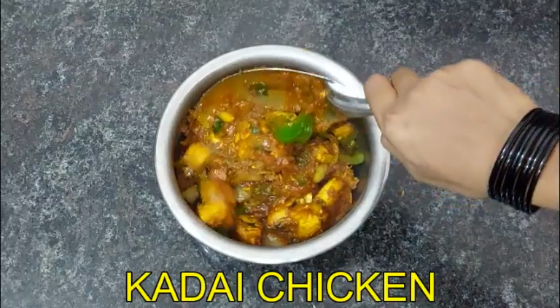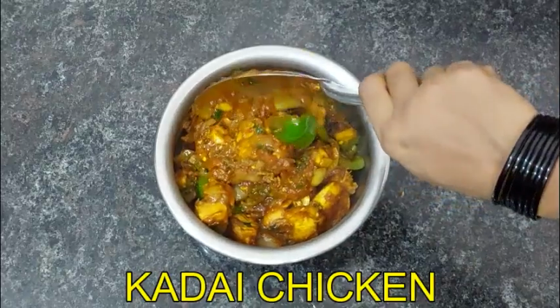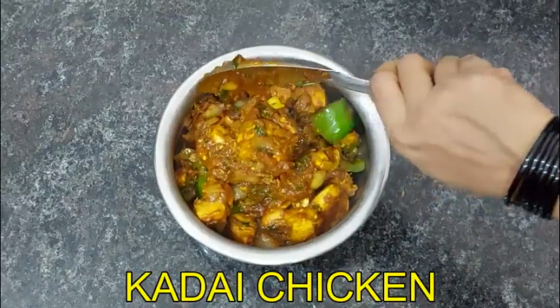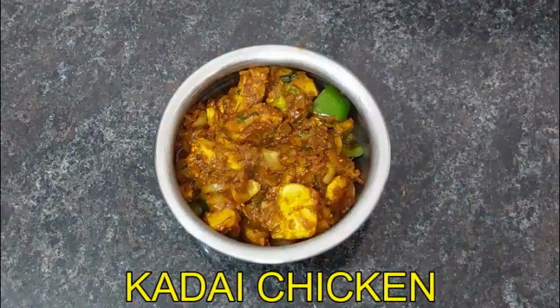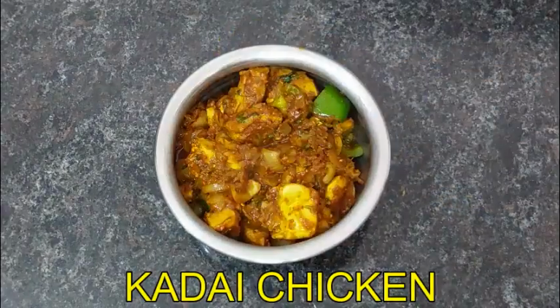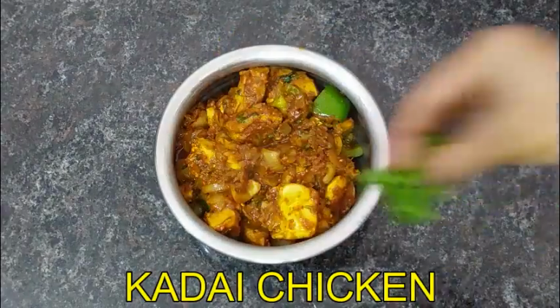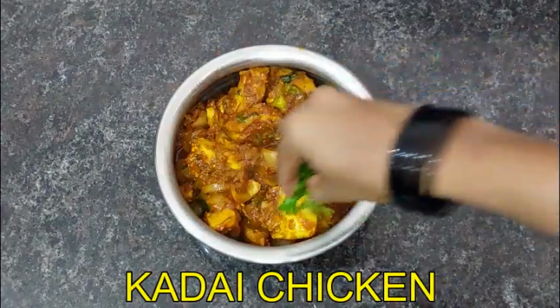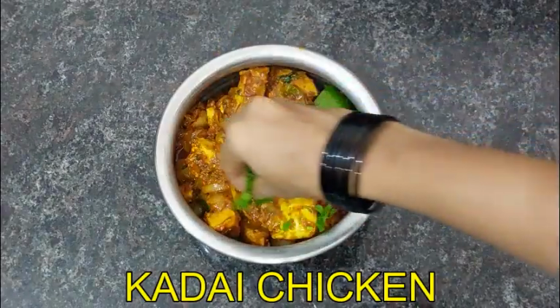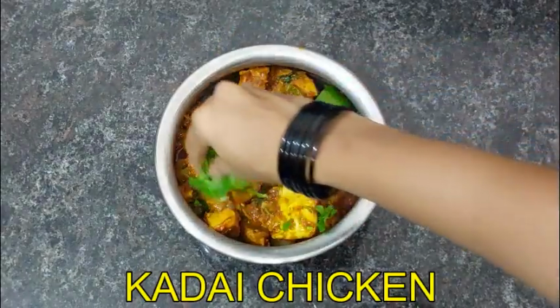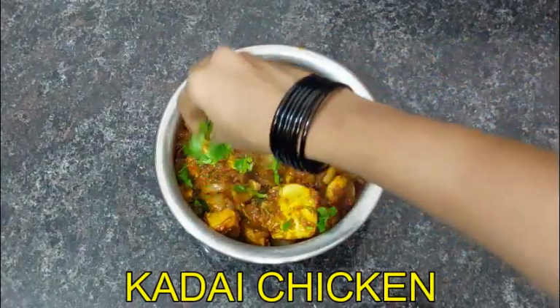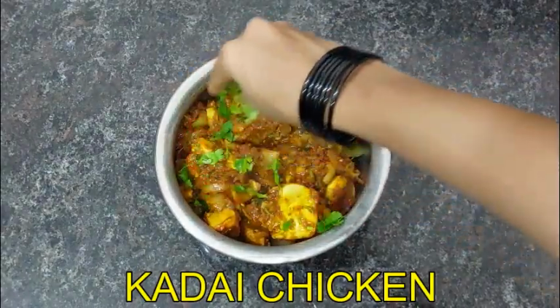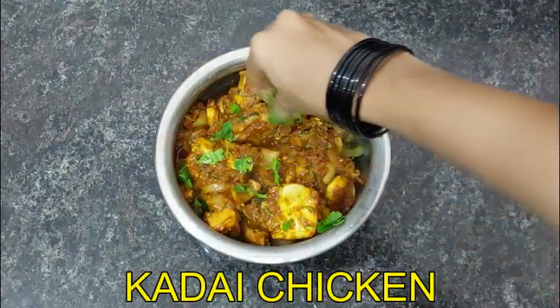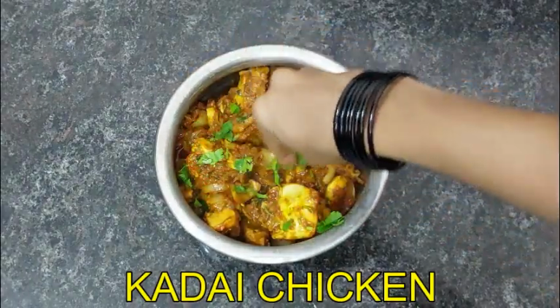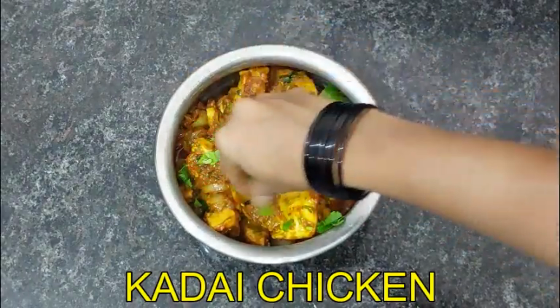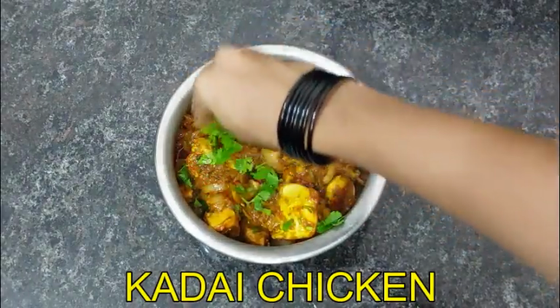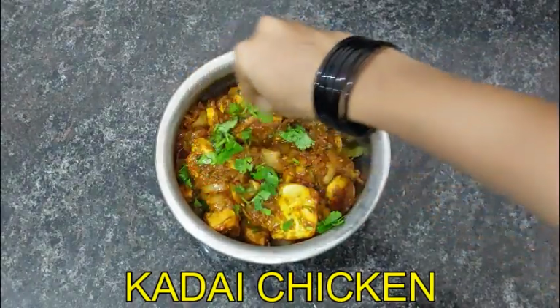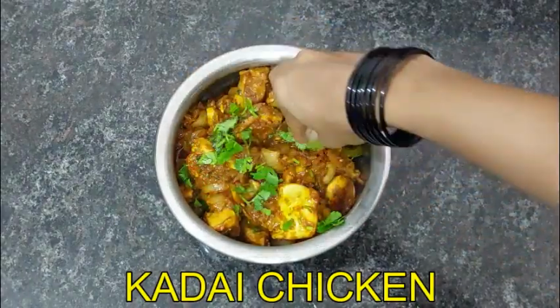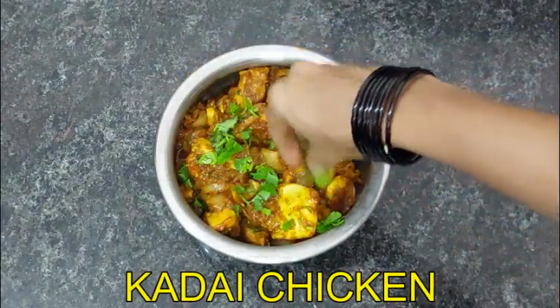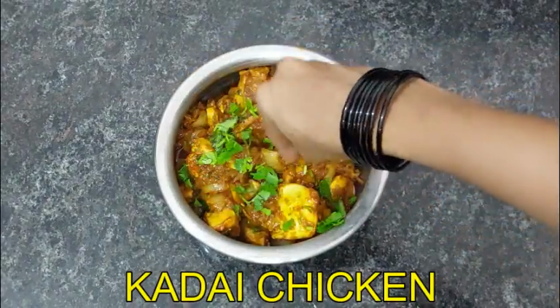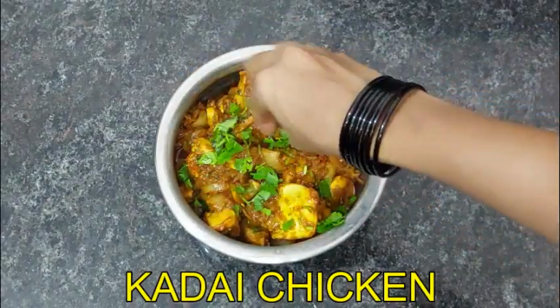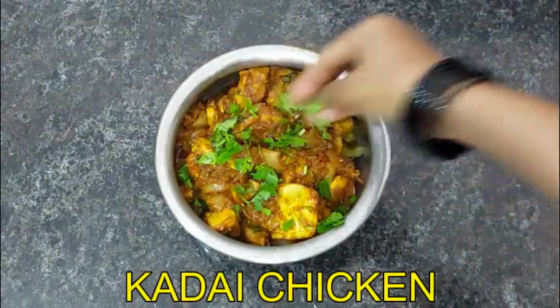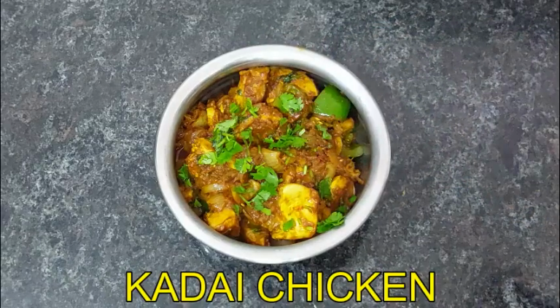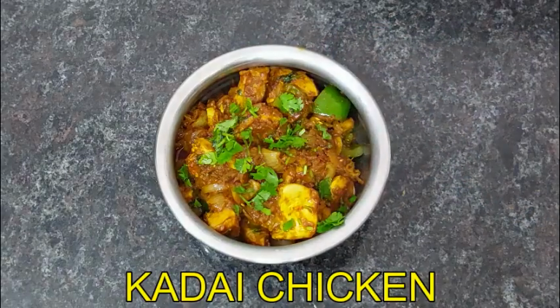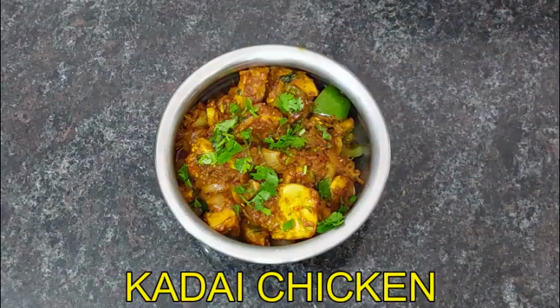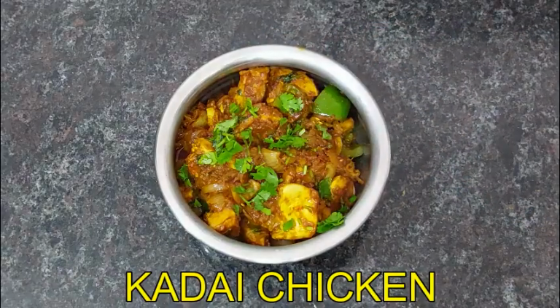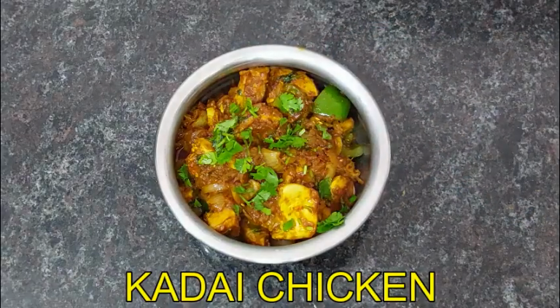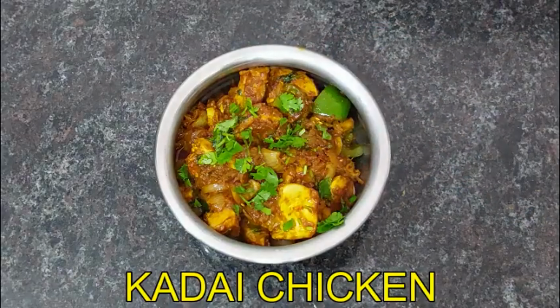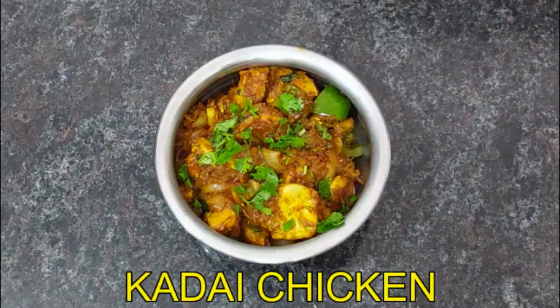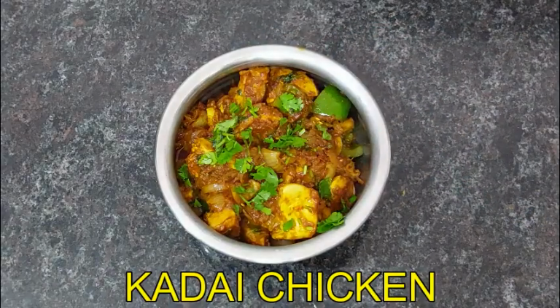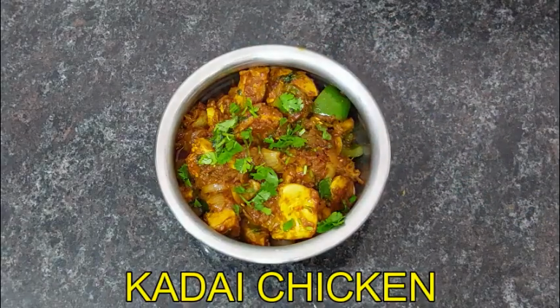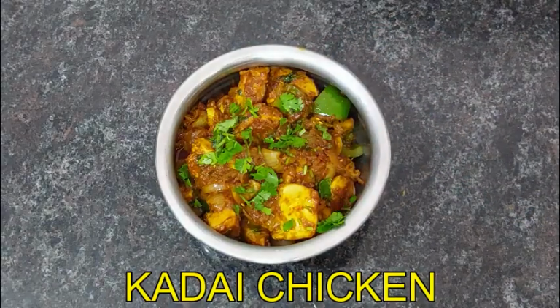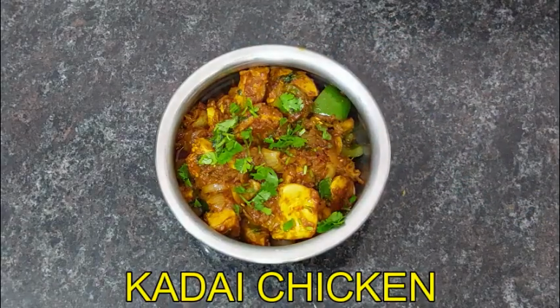Please try this recipe. Please like and share. Thank you.